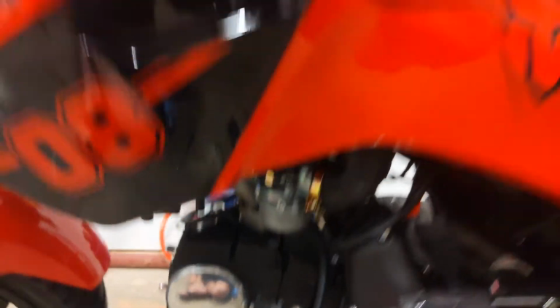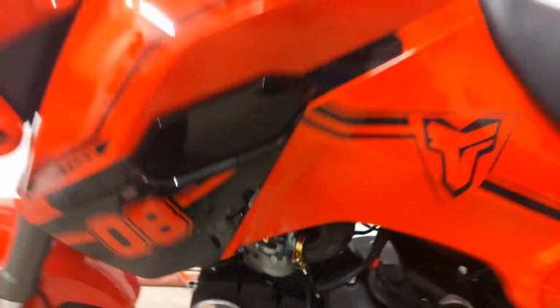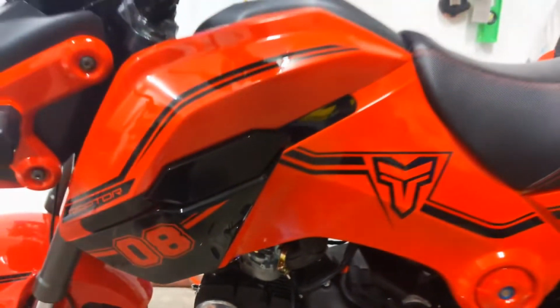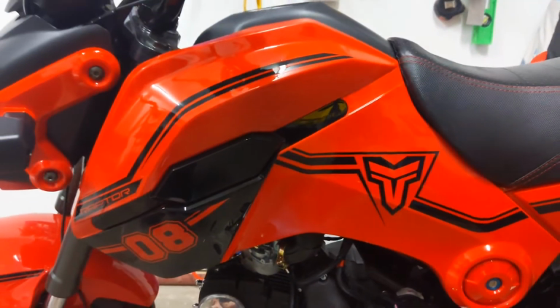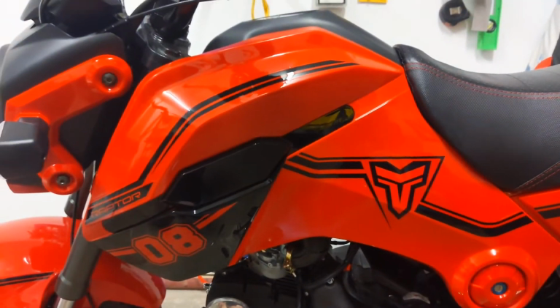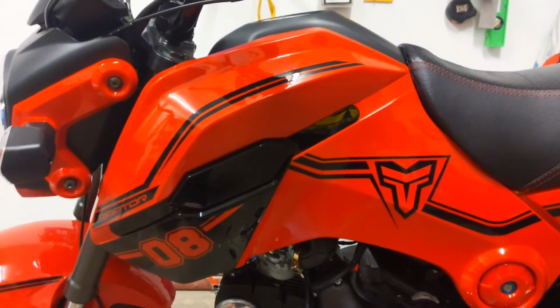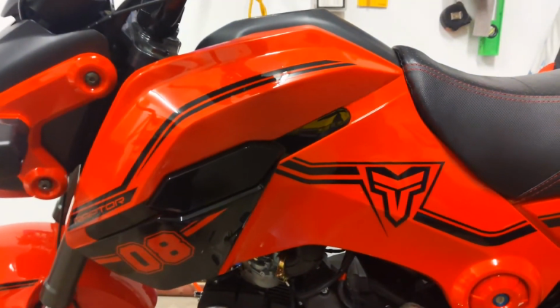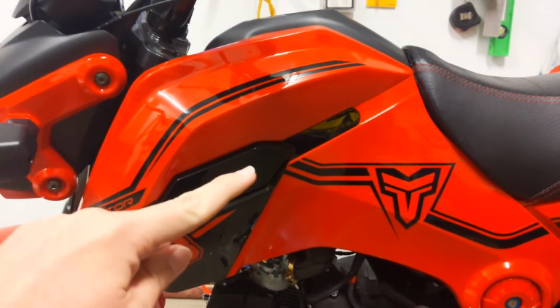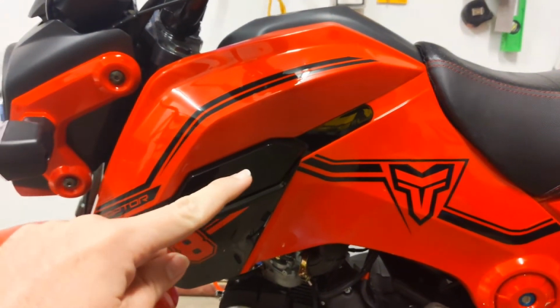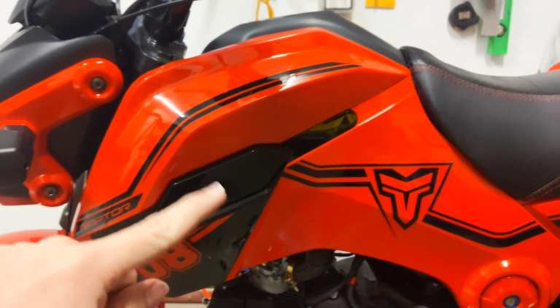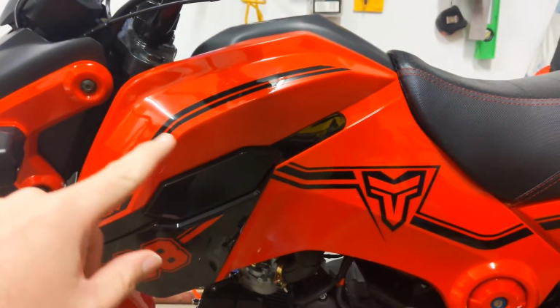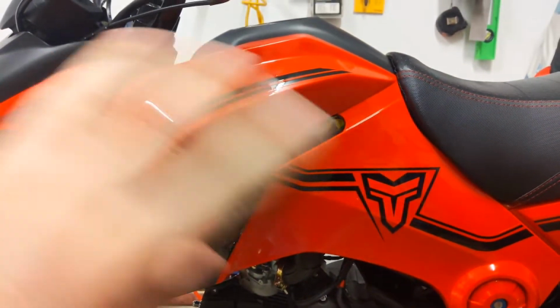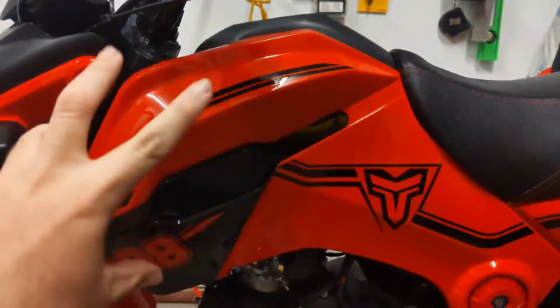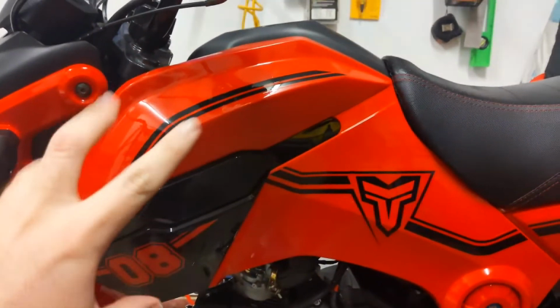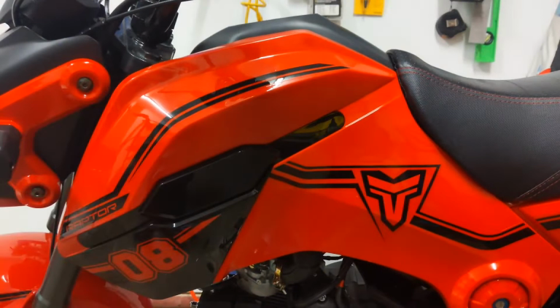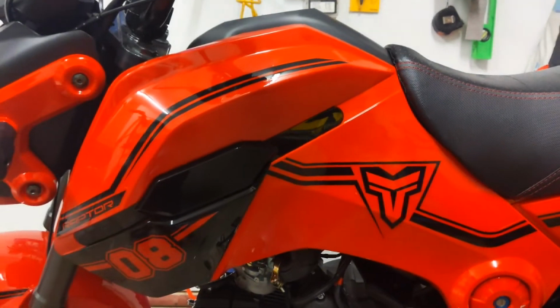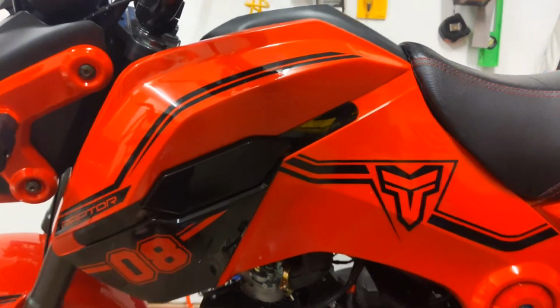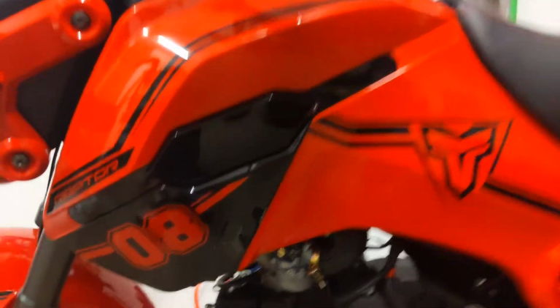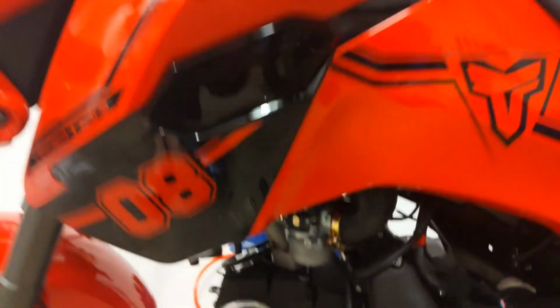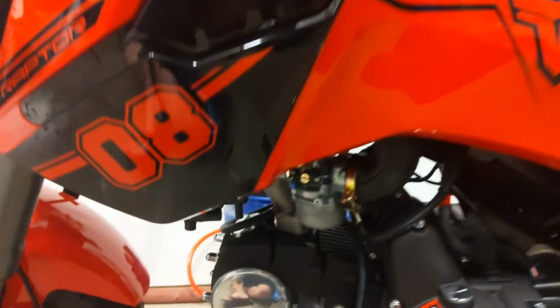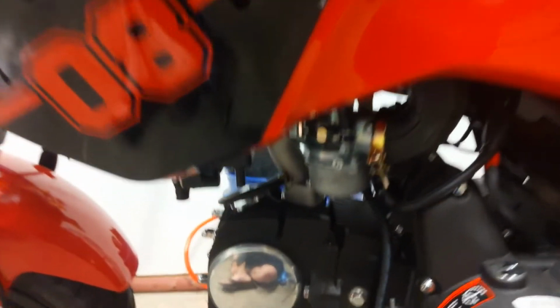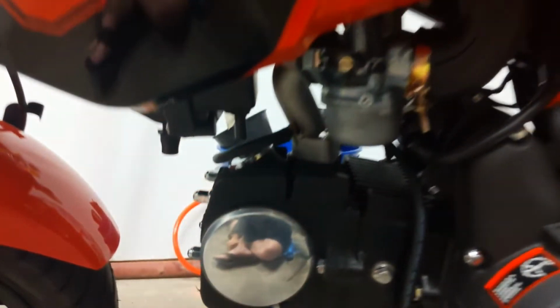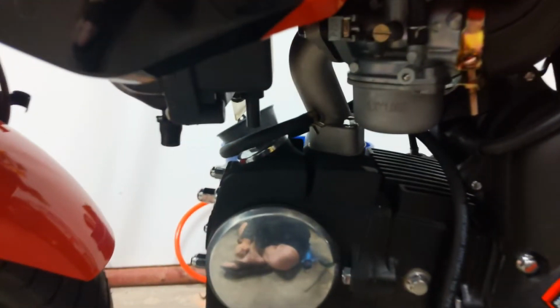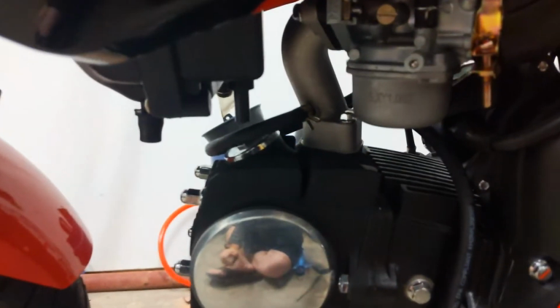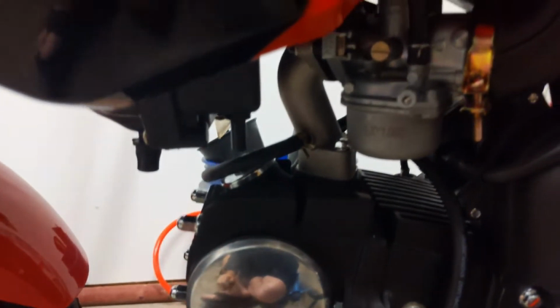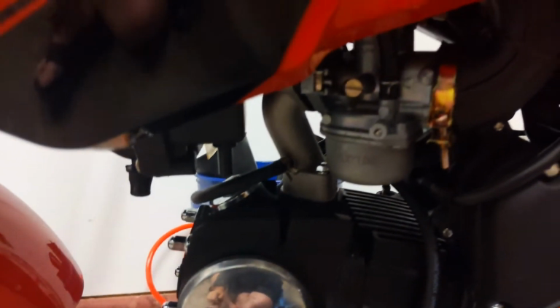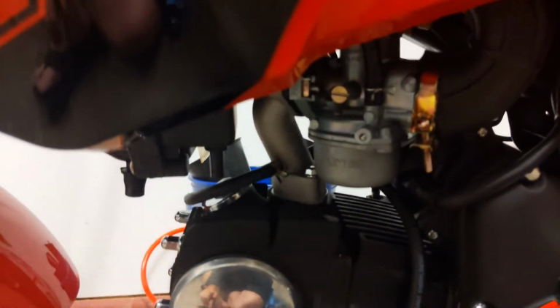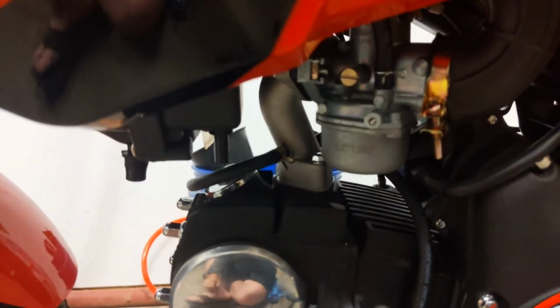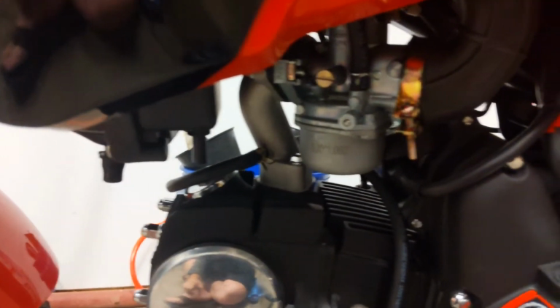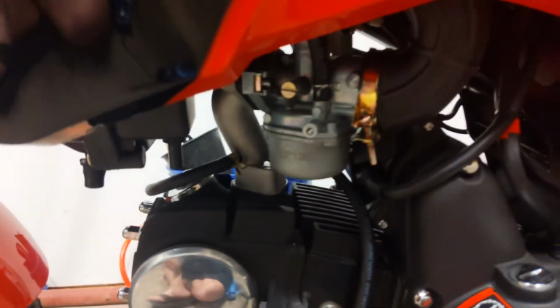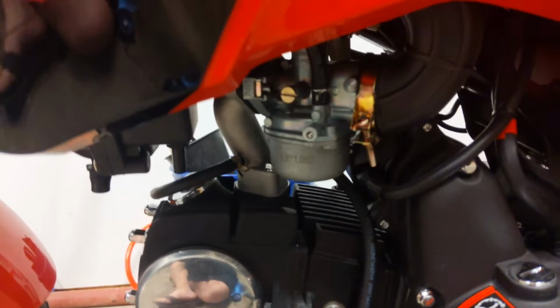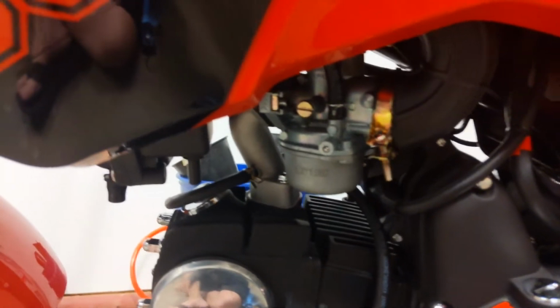I found it easier to actually remove the fairings here. And once you pull all these off, you can actually adjust it while you're riding. Although that sounds dangerous, it works — but you do you.